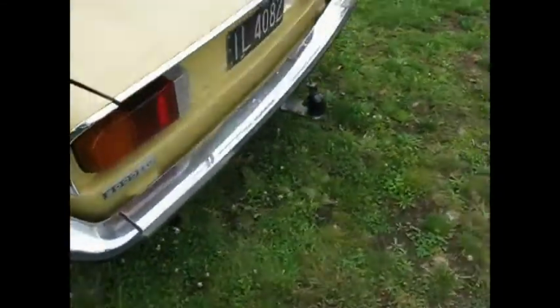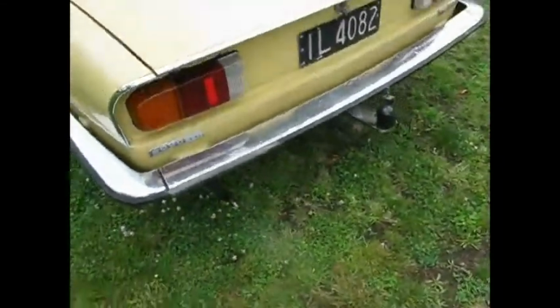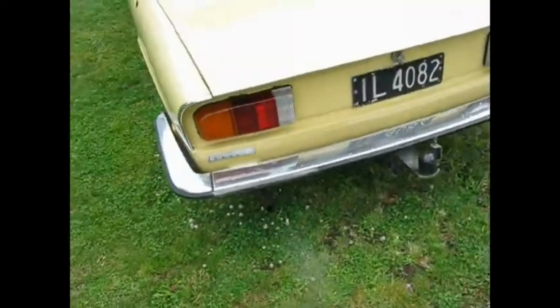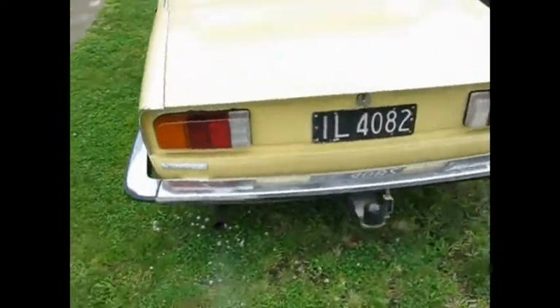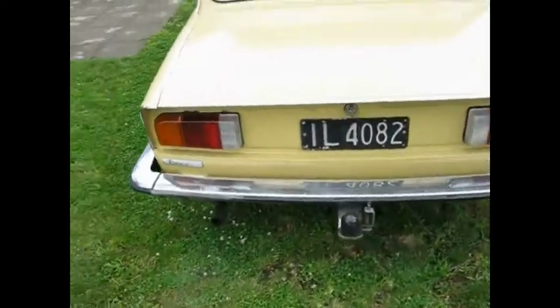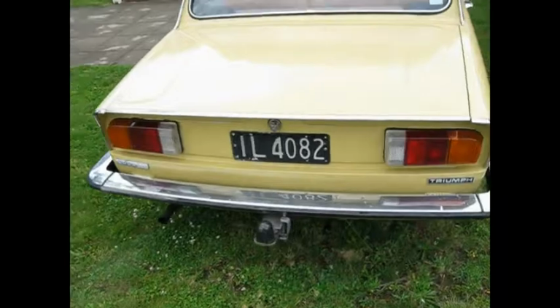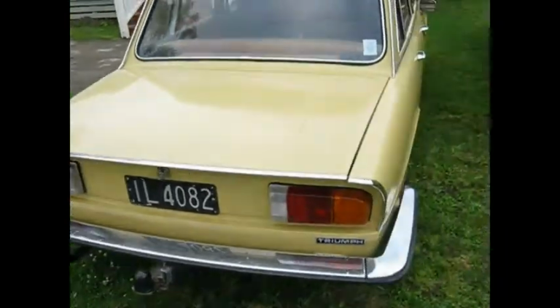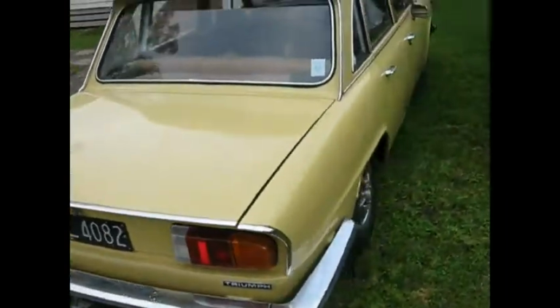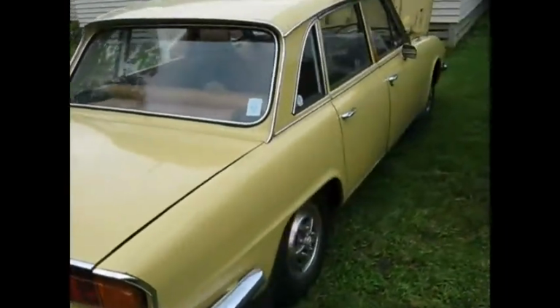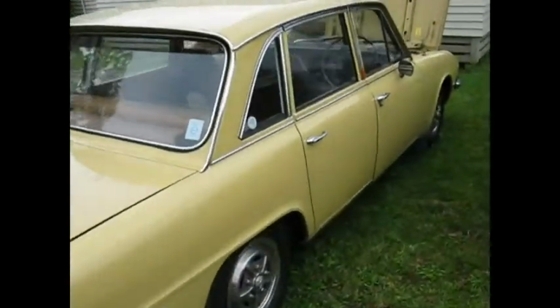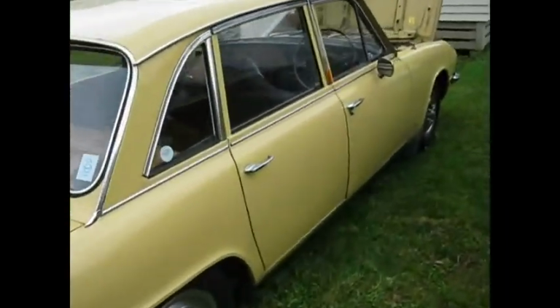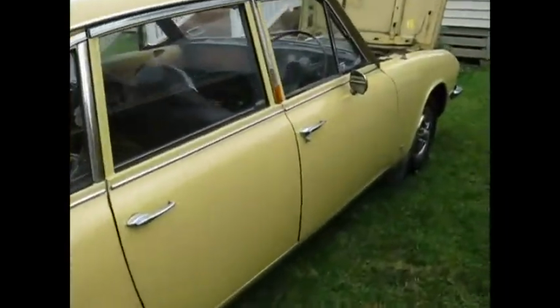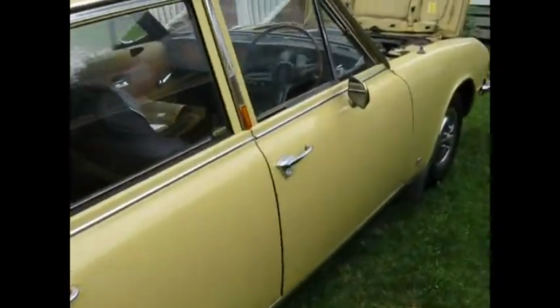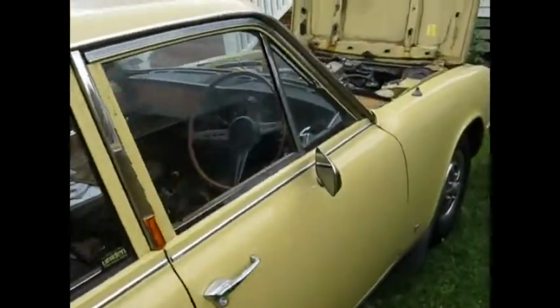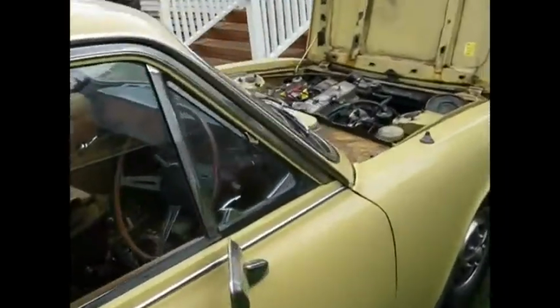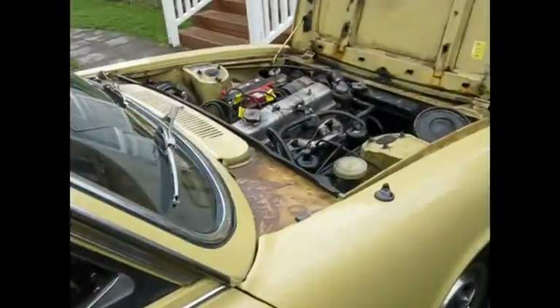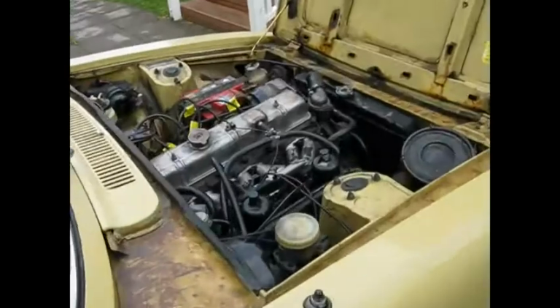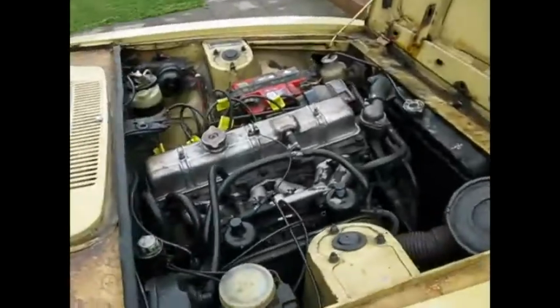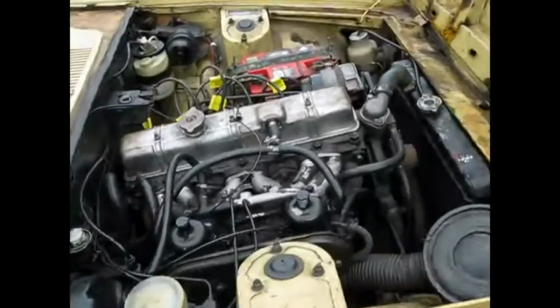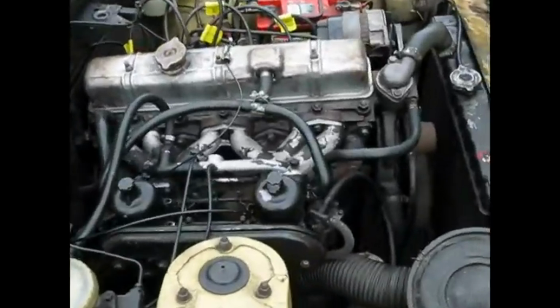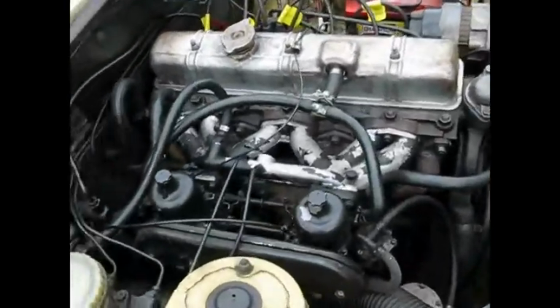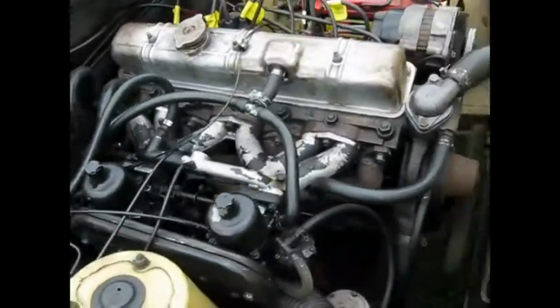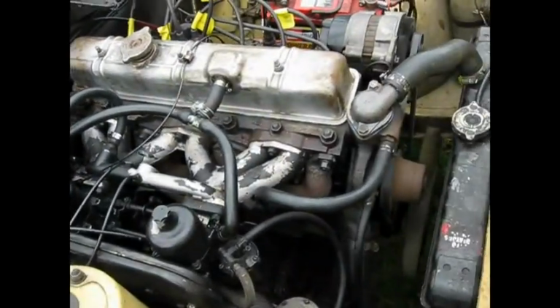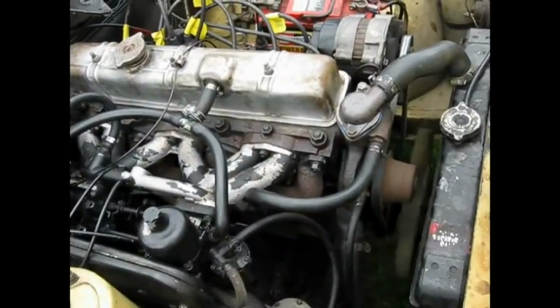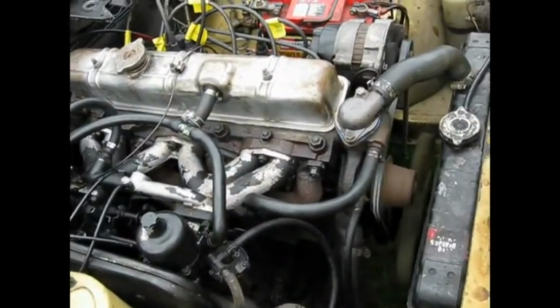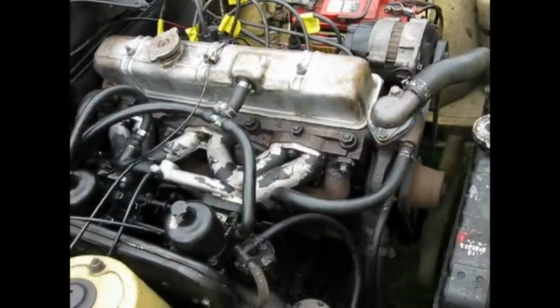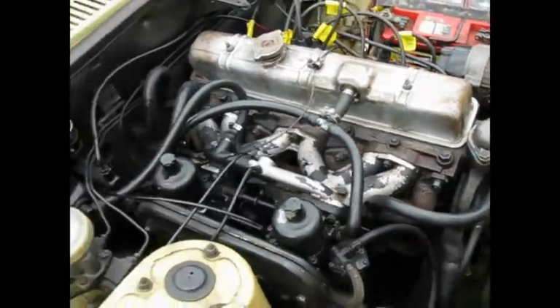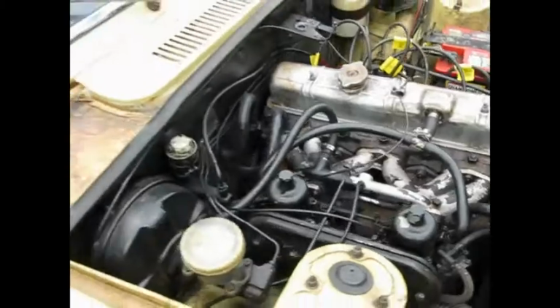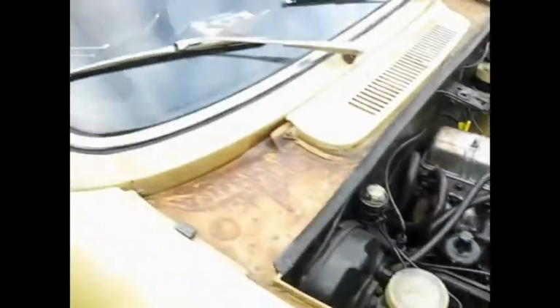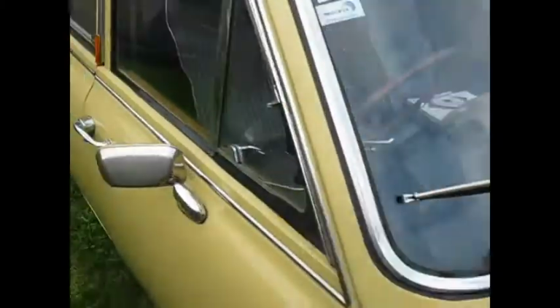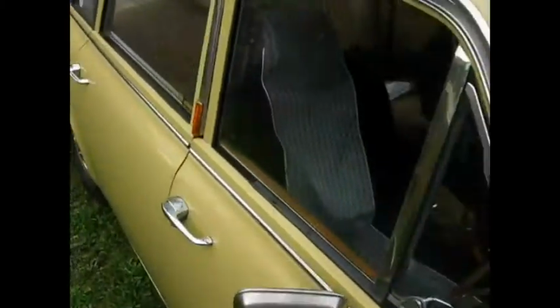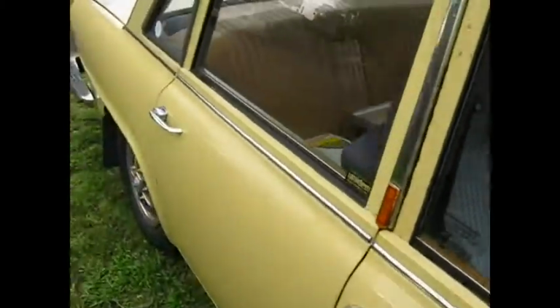It seems to run all right. It'll be taken in for a tune at Hyde Automotive Co-op in Fleming in about 10 days. Hopefully that'll see us getting a bit more than 22 miles a gallon.